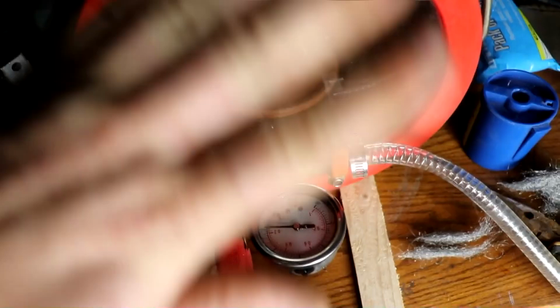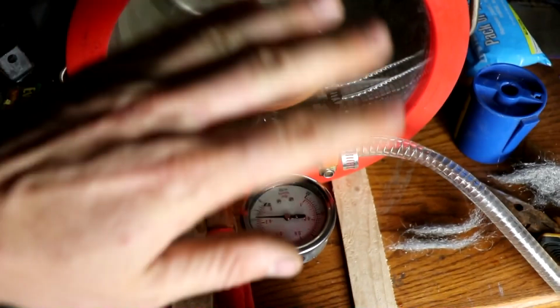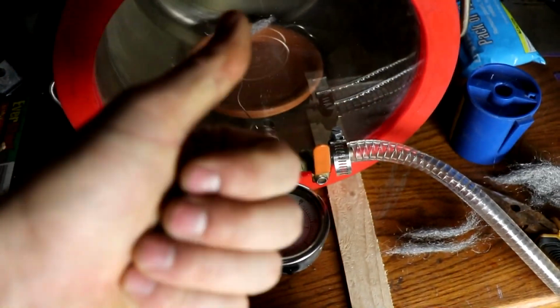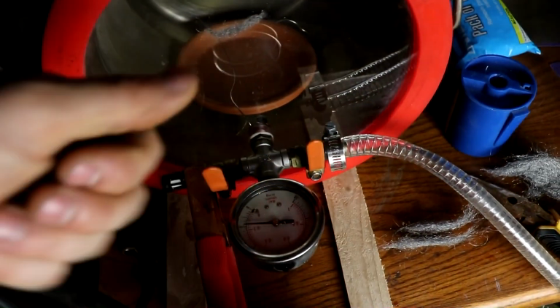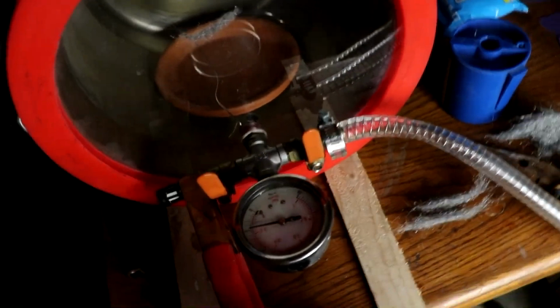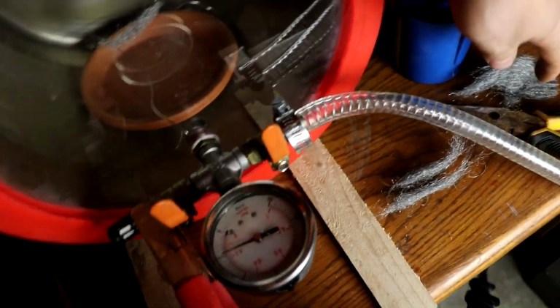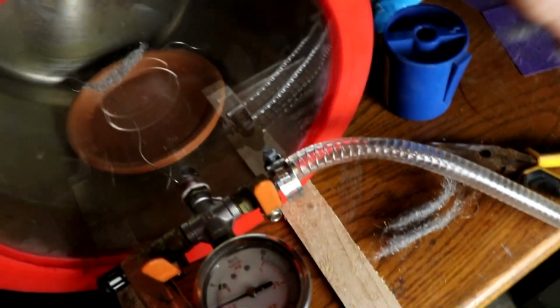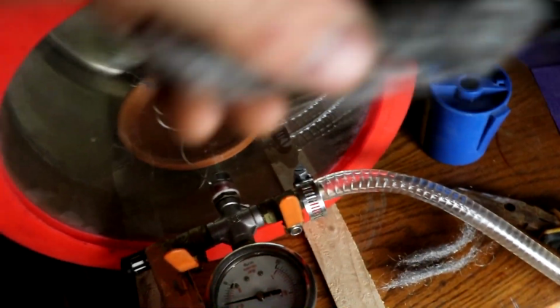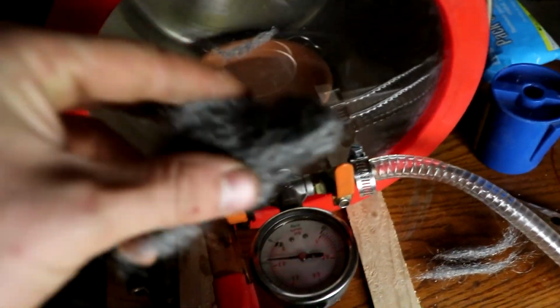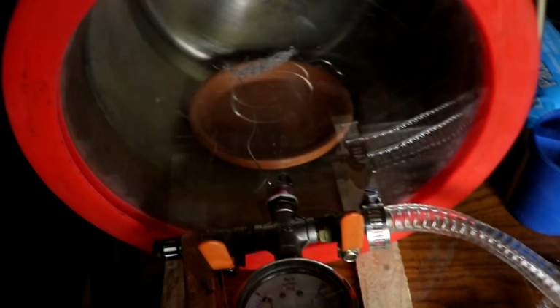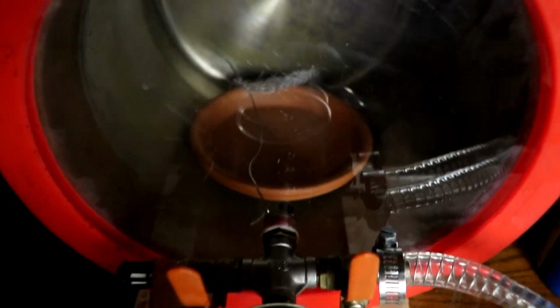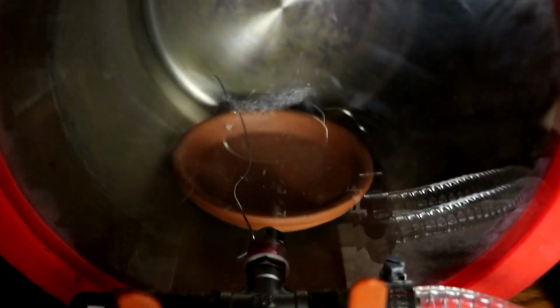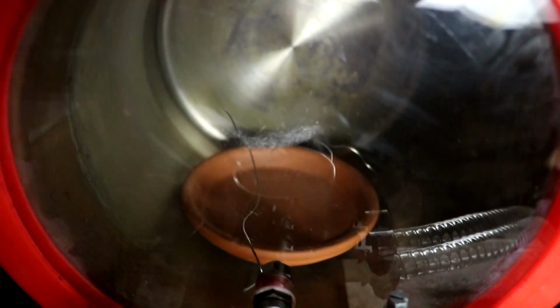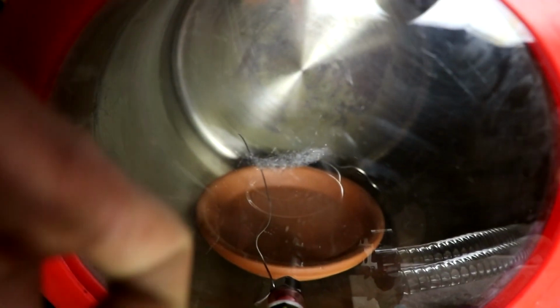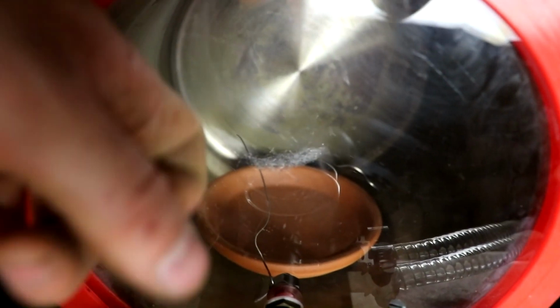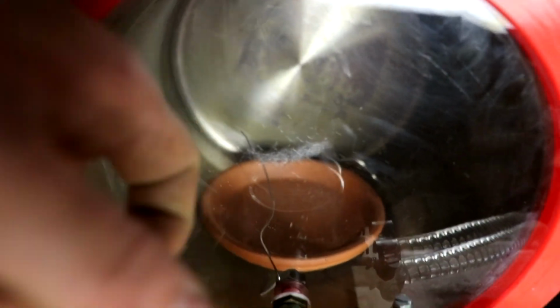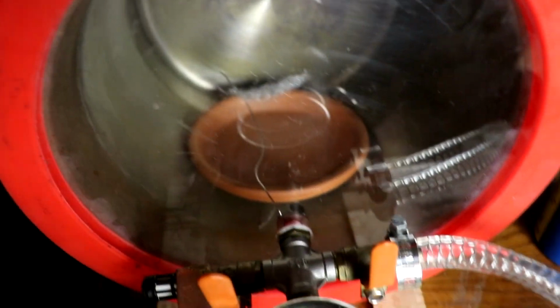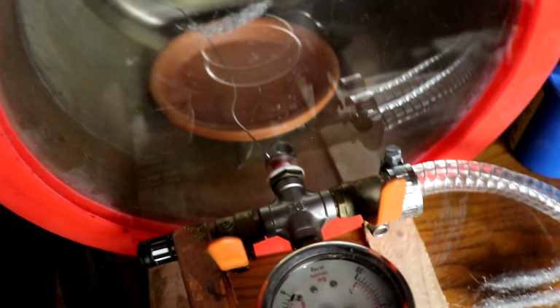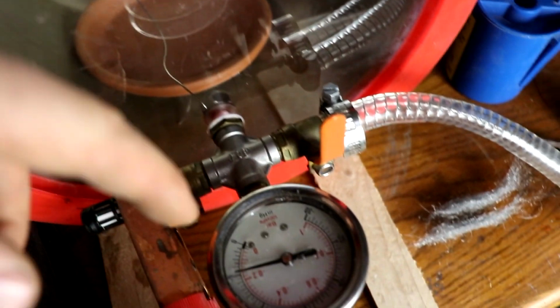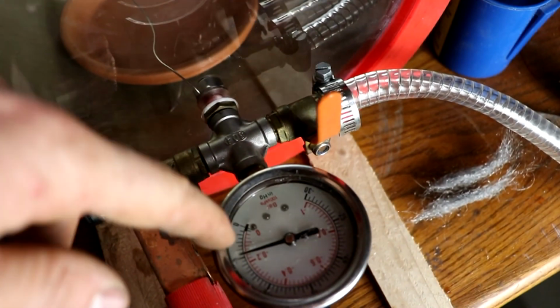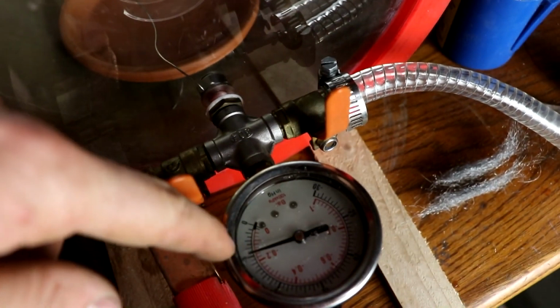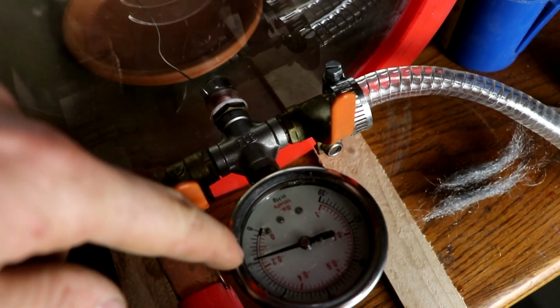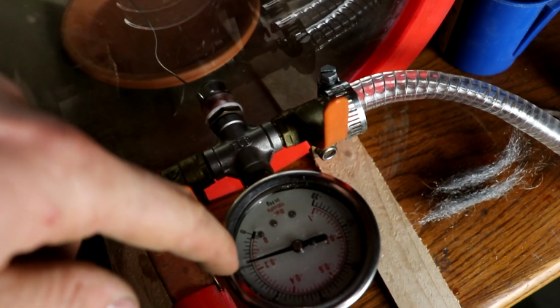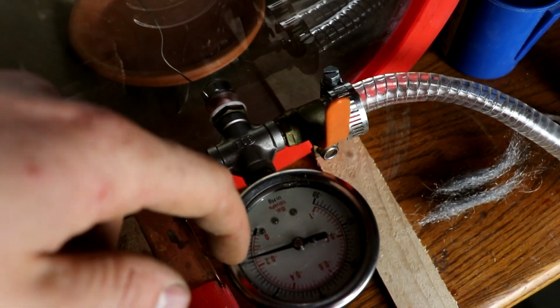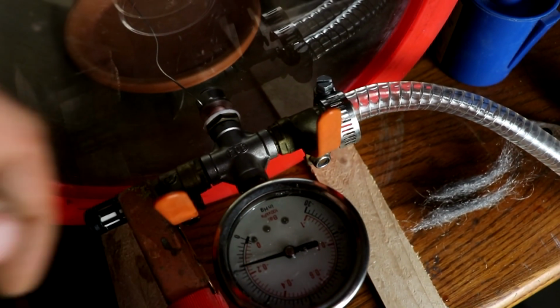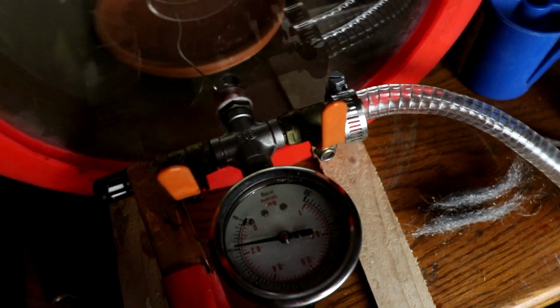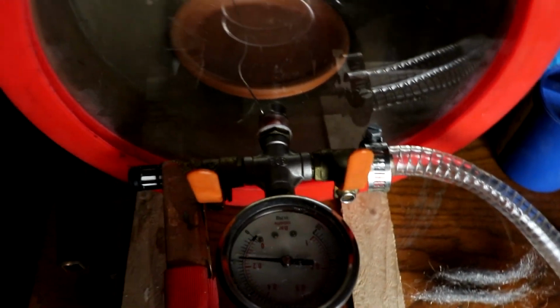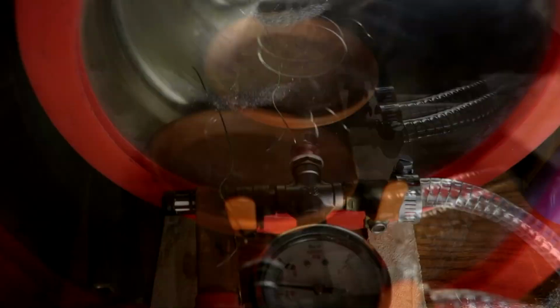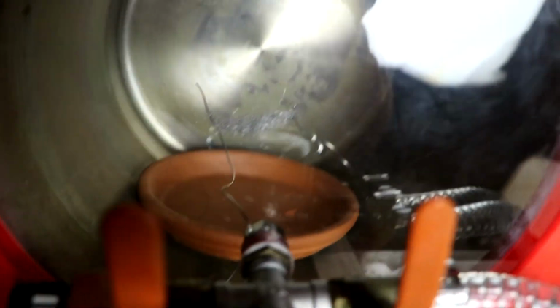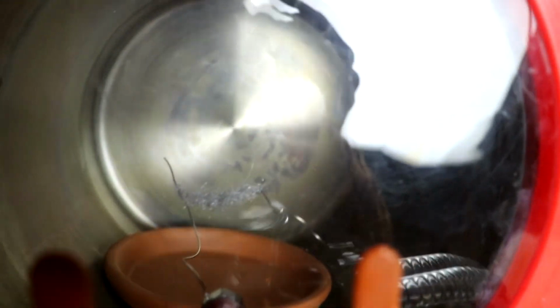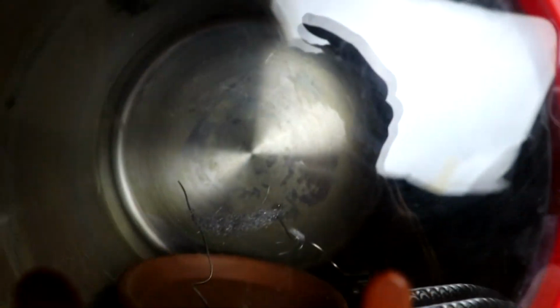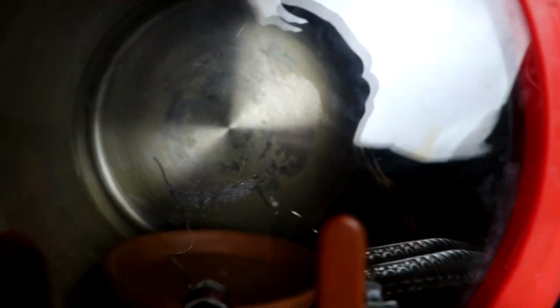Hi there everyone! Welcome back to Cody's Lab. Today I have some steel wool and I've got a sample of it inside of this chamber, which is currently under a slight vacuum of about negative 5 inches of mercury. The chamber is otherwise filled with air.